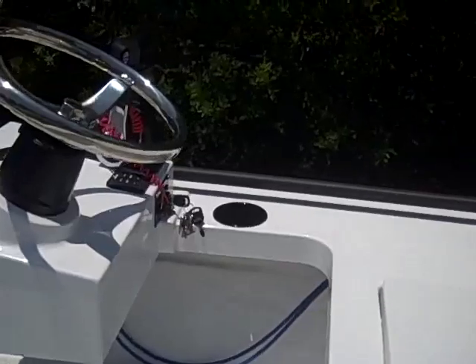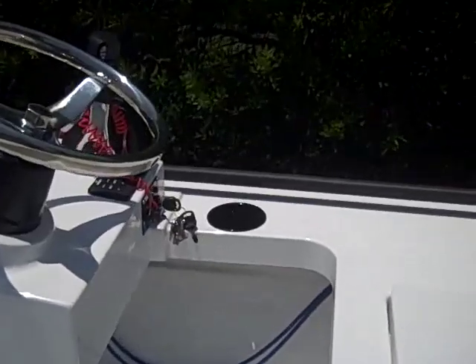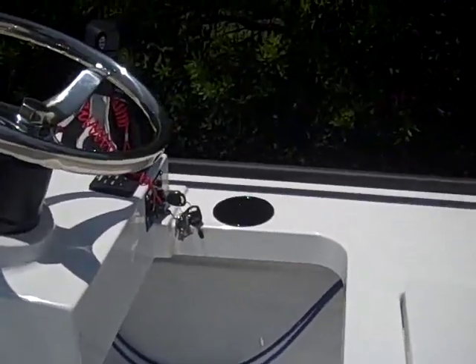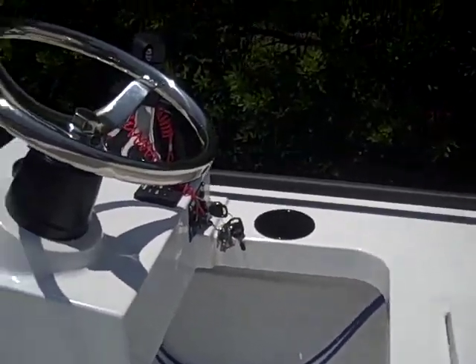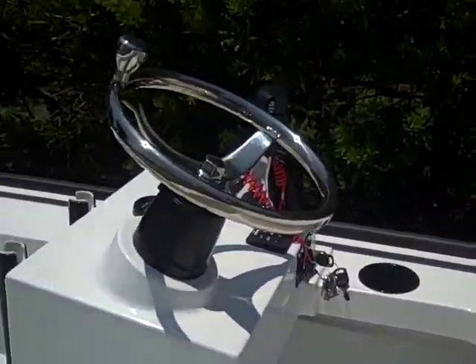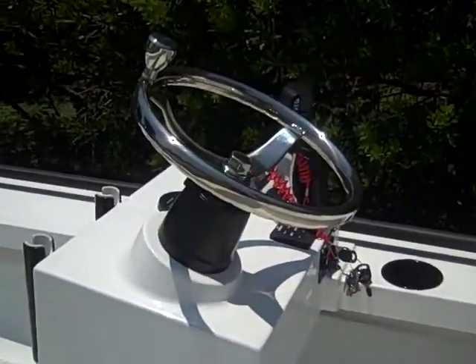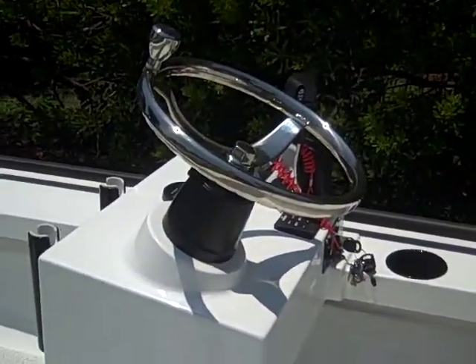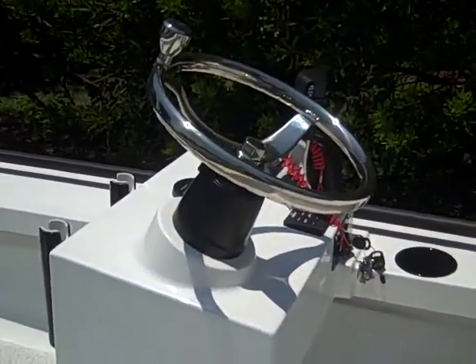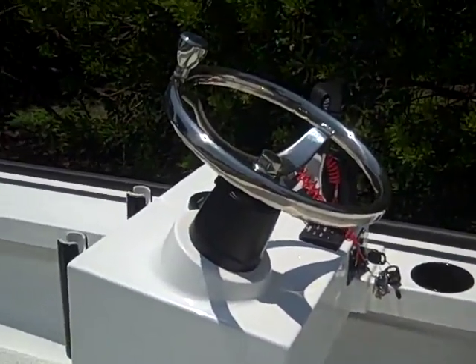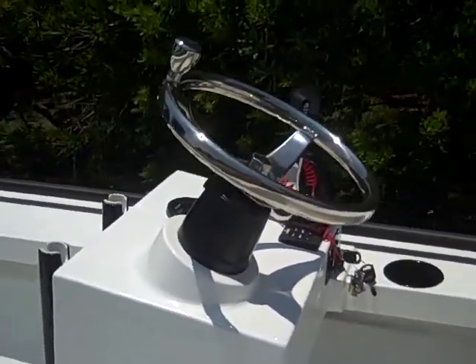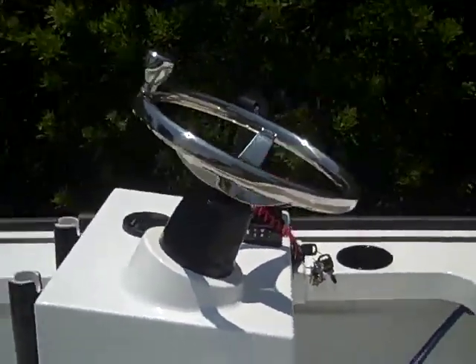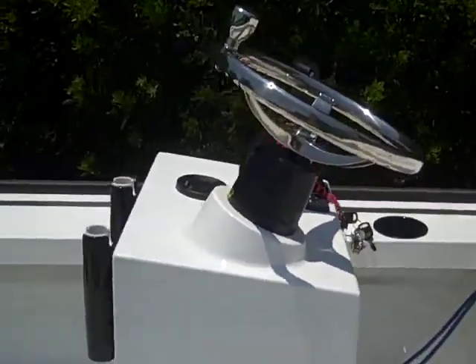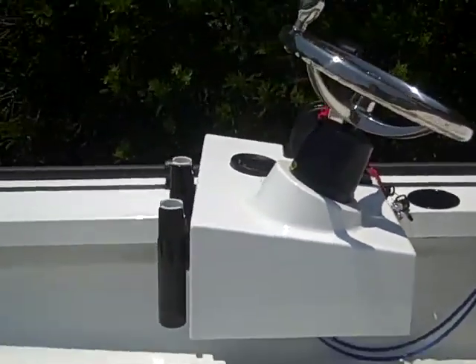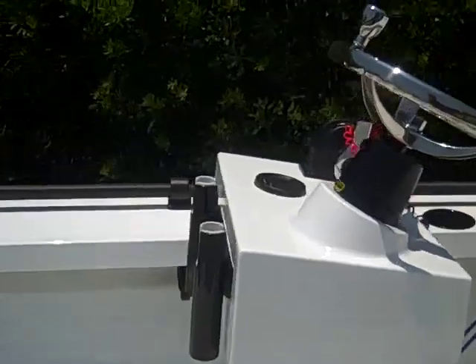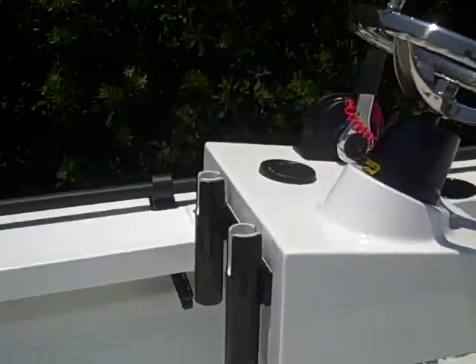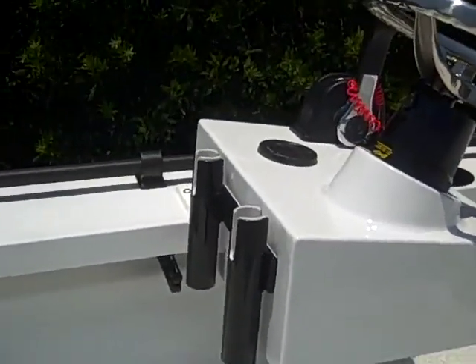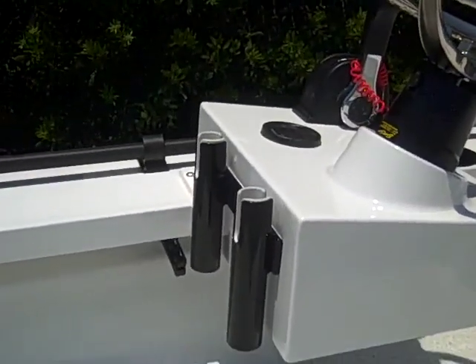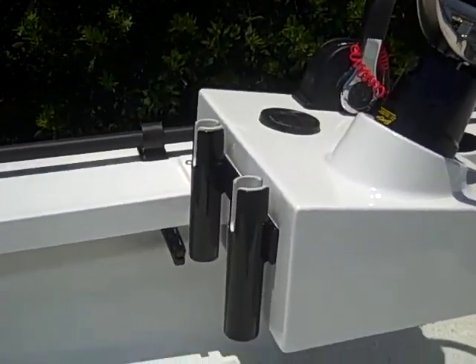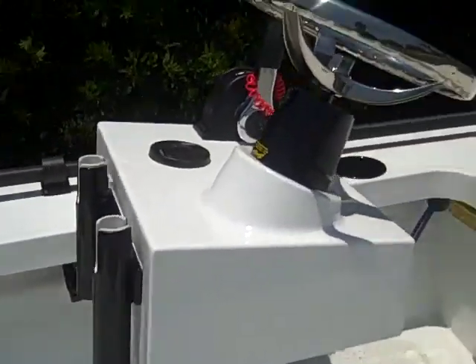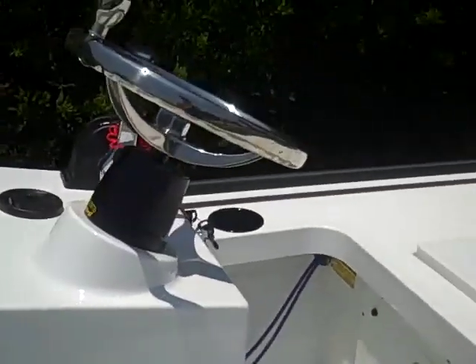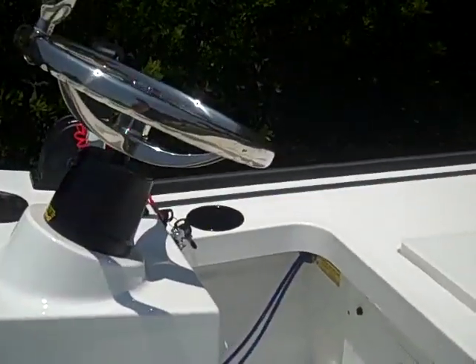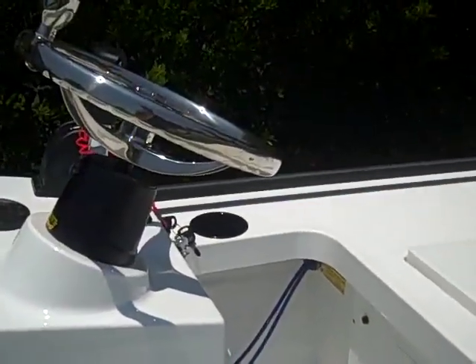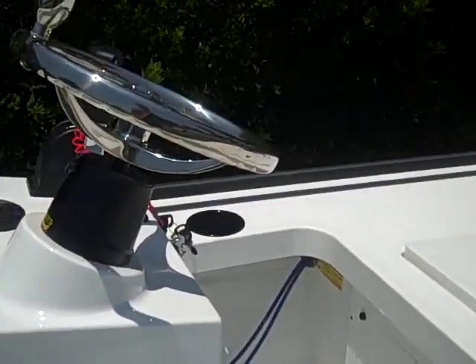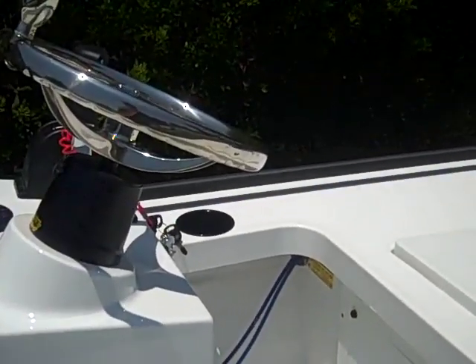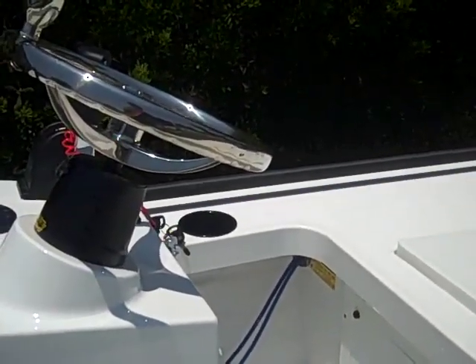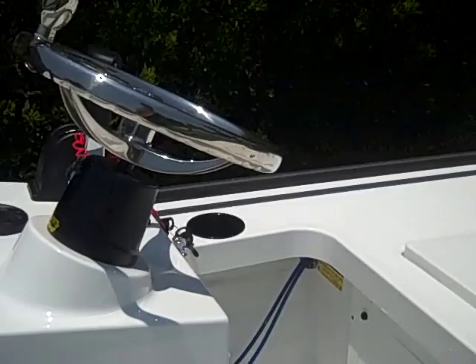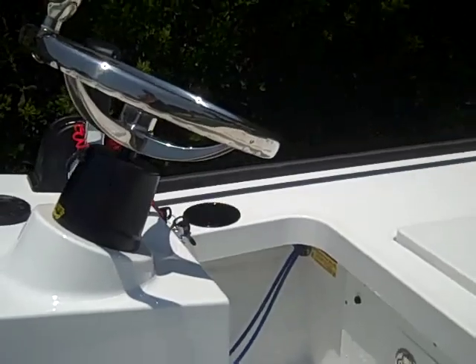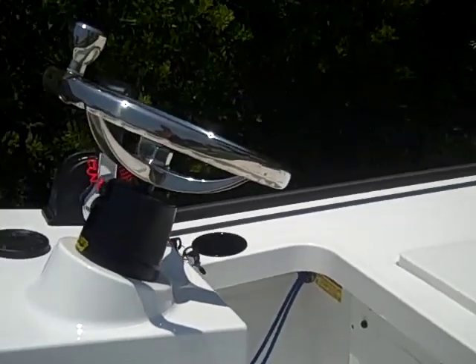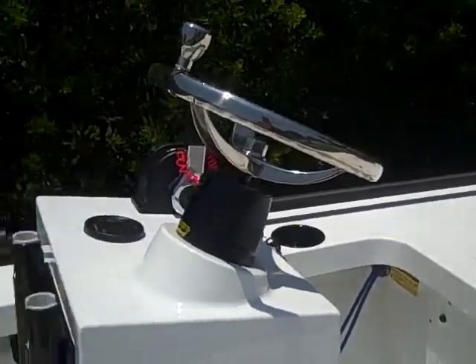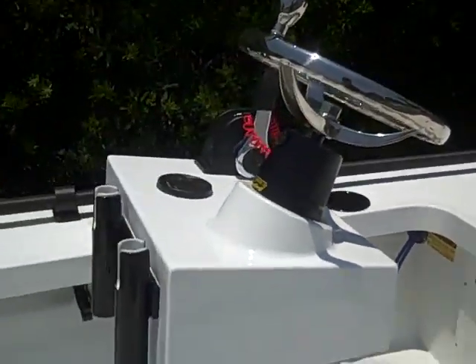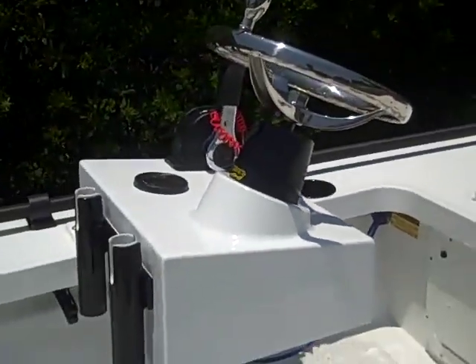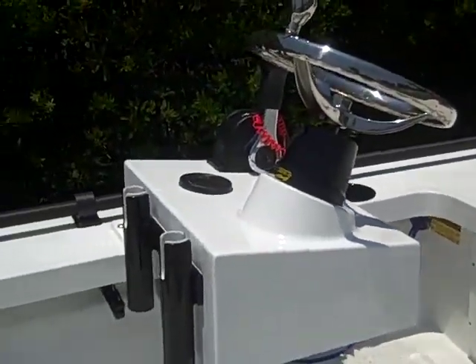But we have the cup holder — everybody needs the beer holder. Hydraulic steering. He's got the rod holders; notice the rod holders are powder coated, and so is the cup holder. Again, one of those sweet features.